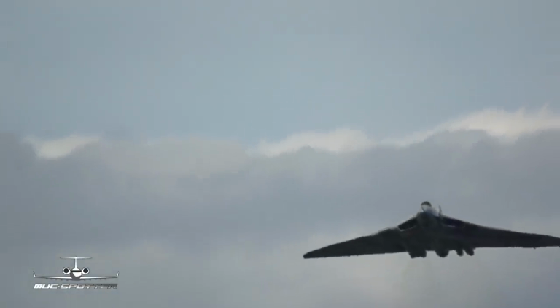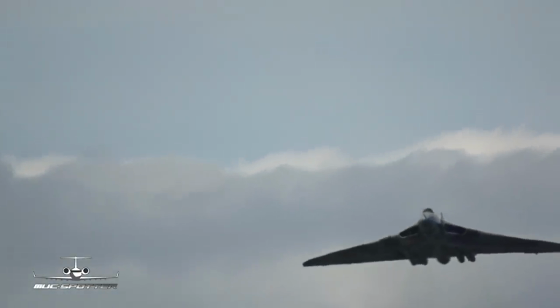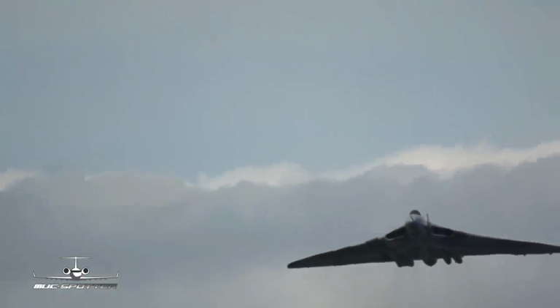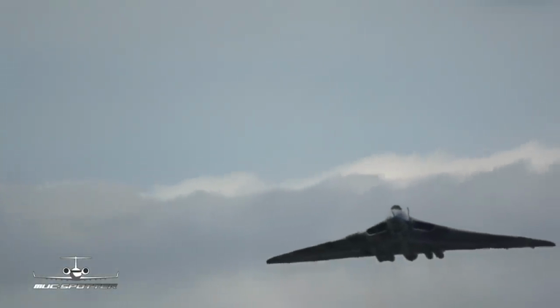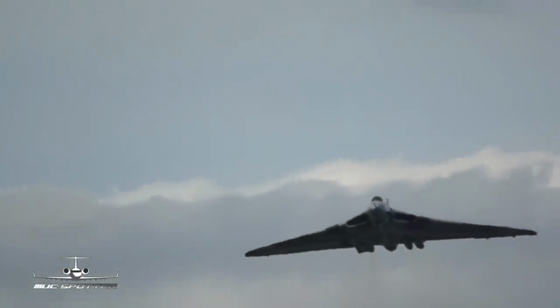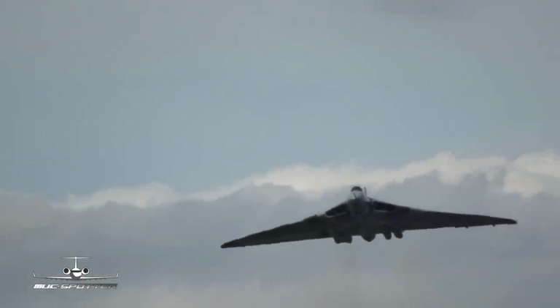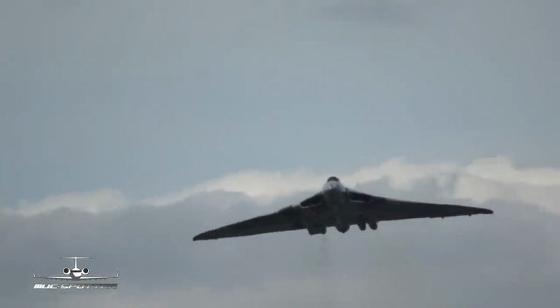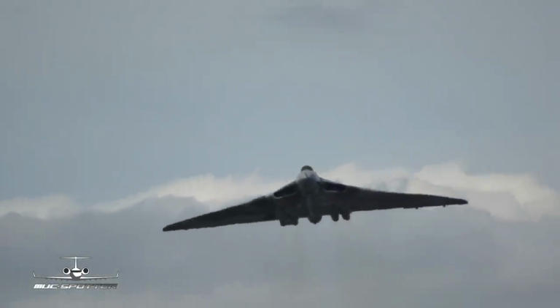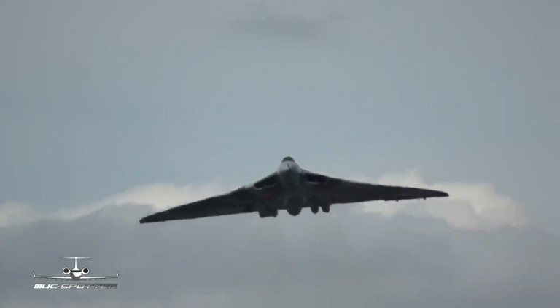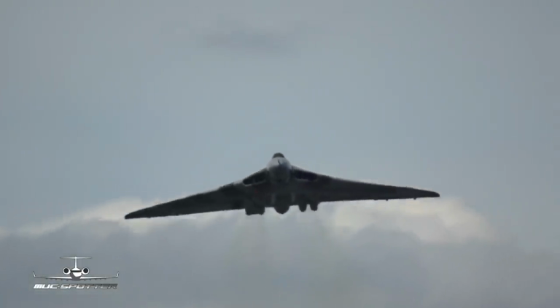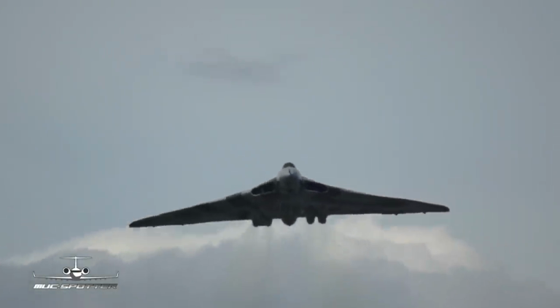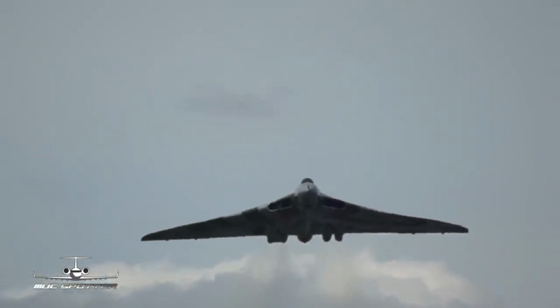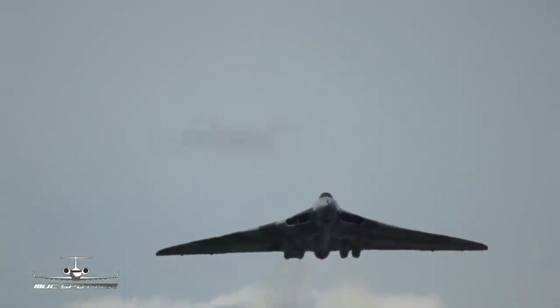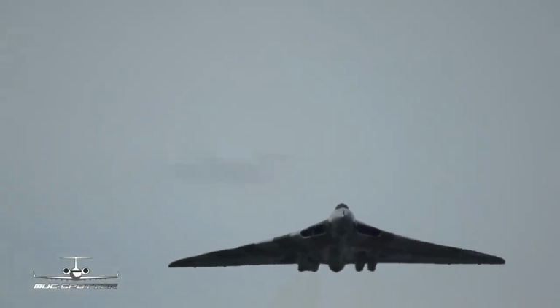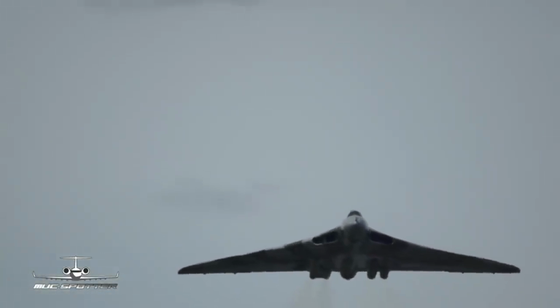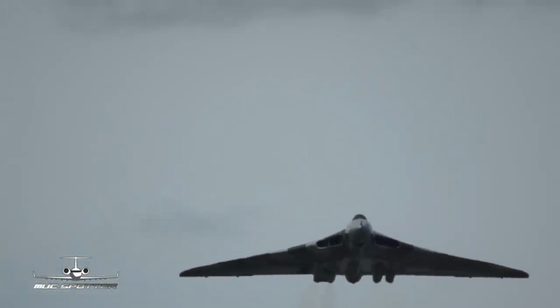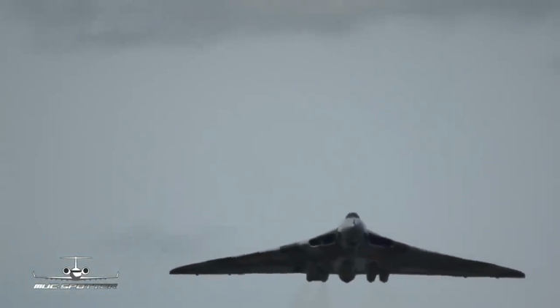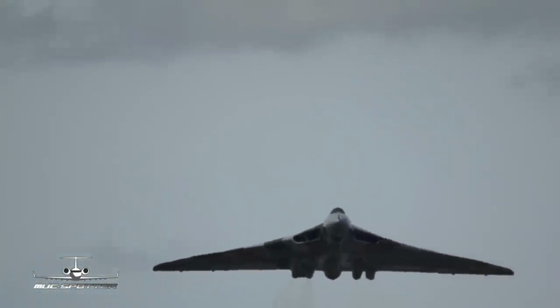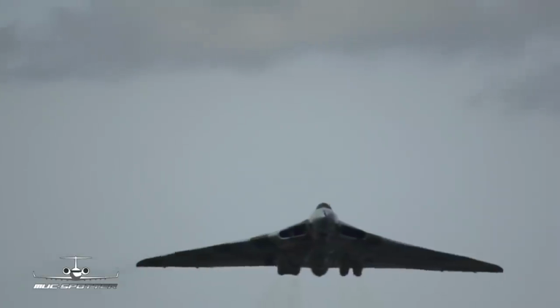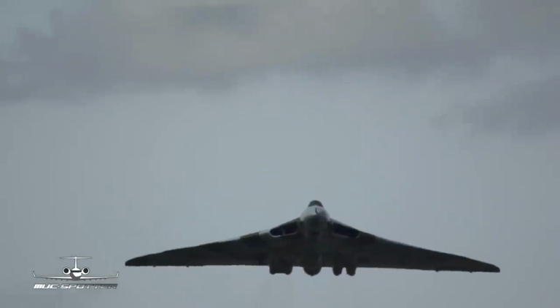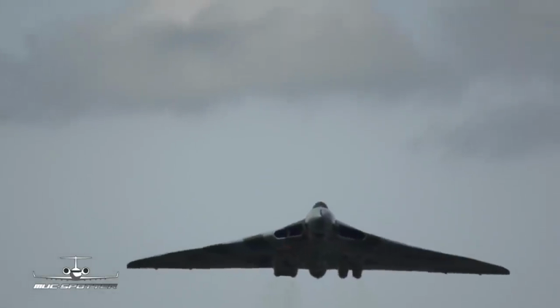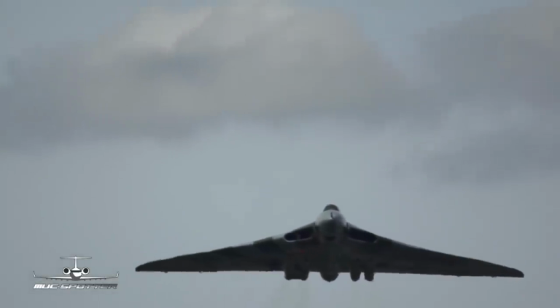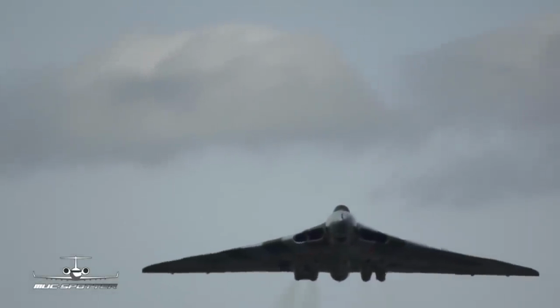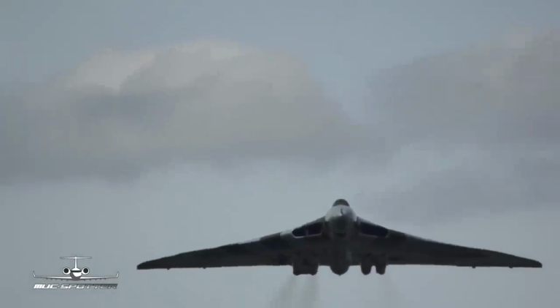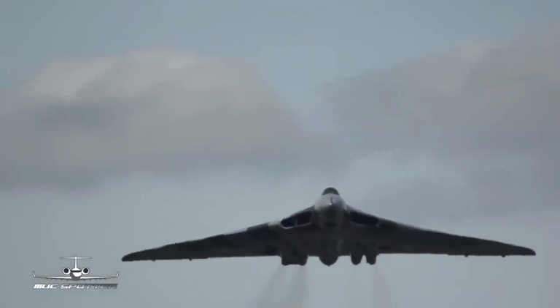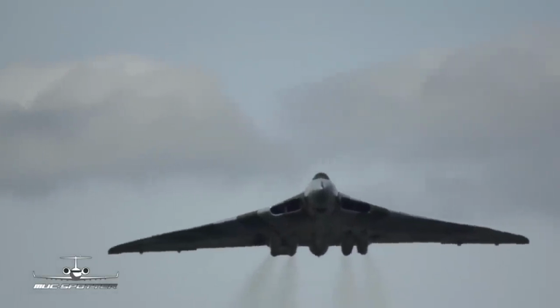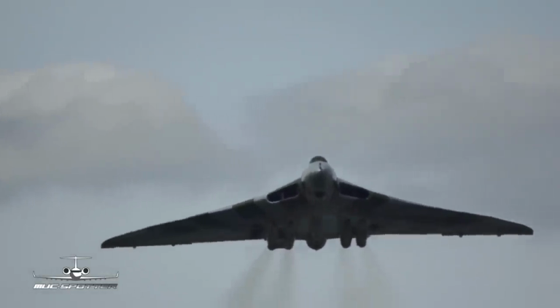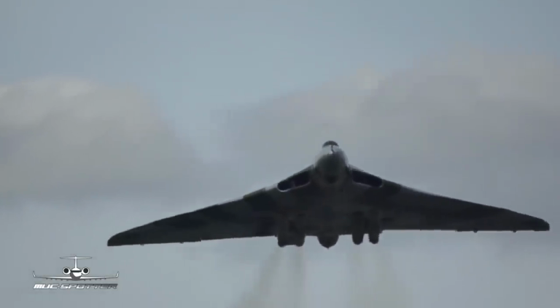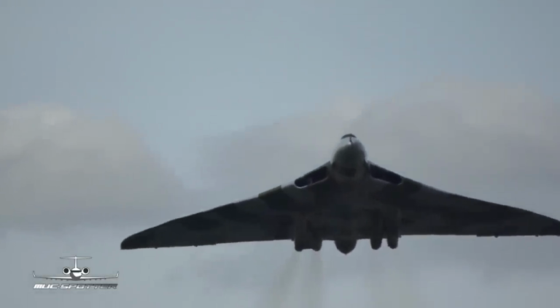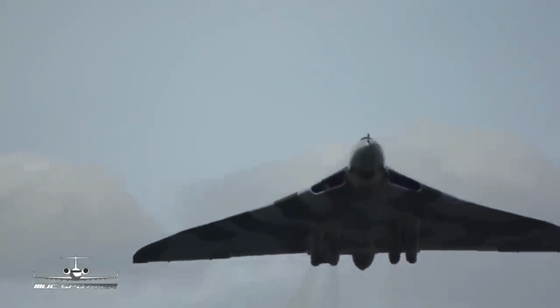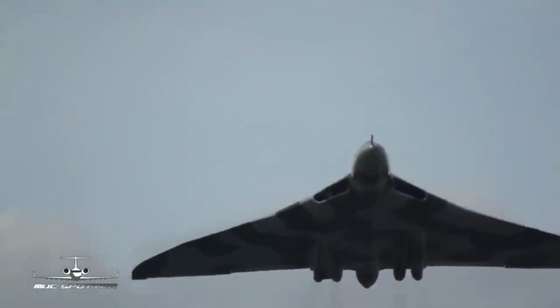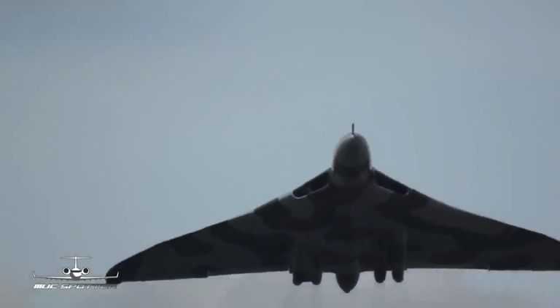The Vulcan first flew in 1952, only 11 years after the first flight of the Lancaster. Look at the two of them together and you think they come from different centuries – not a decade – designed by the same team.